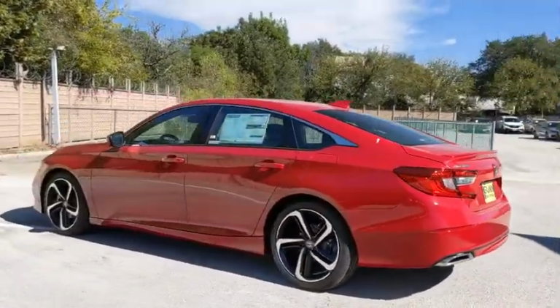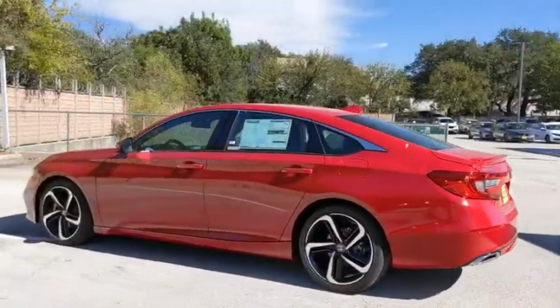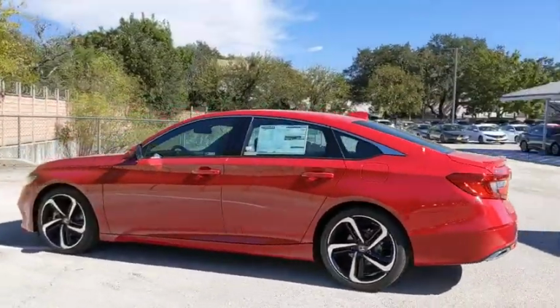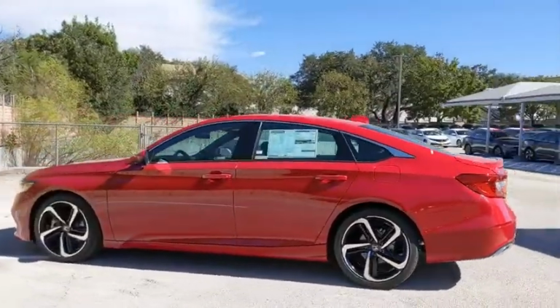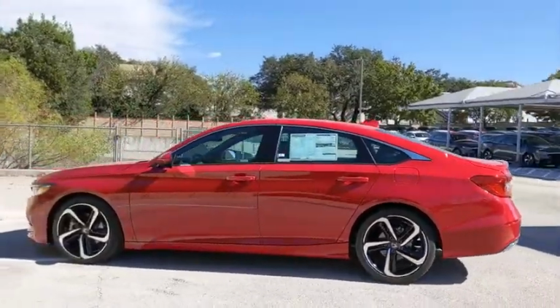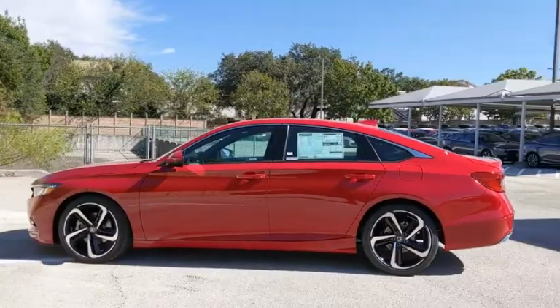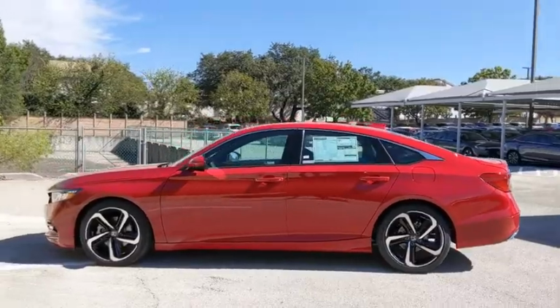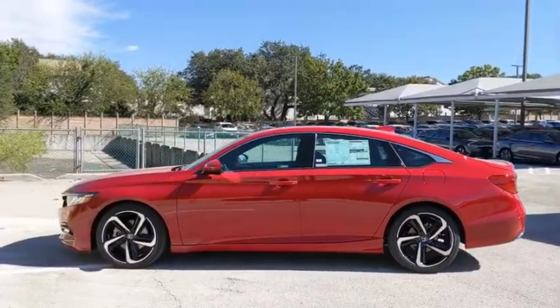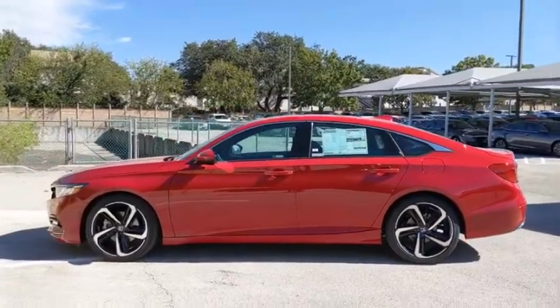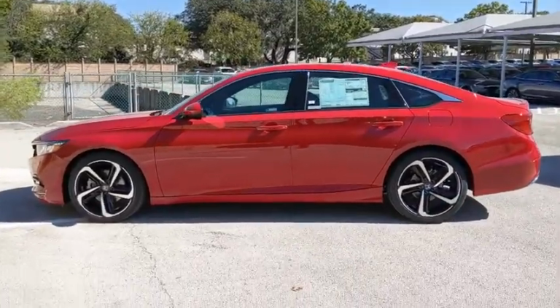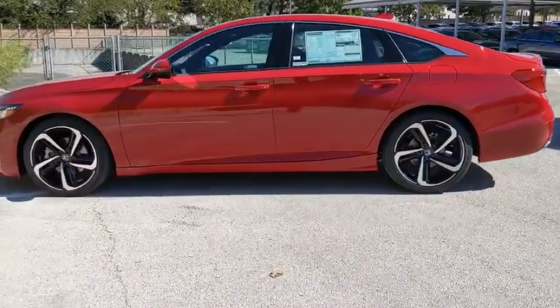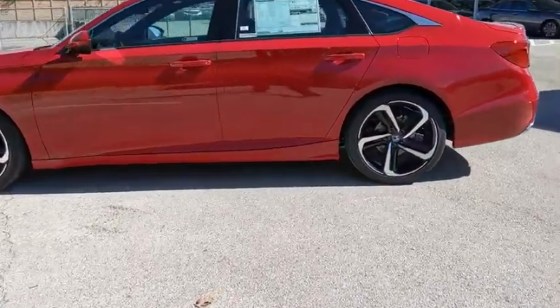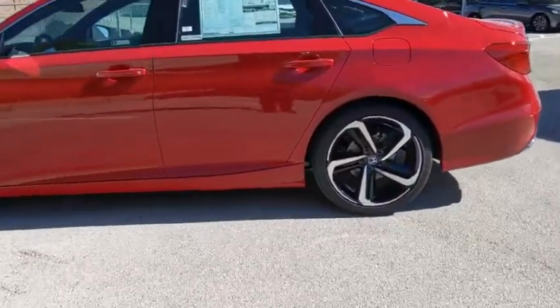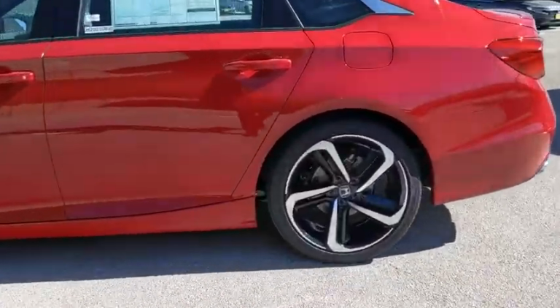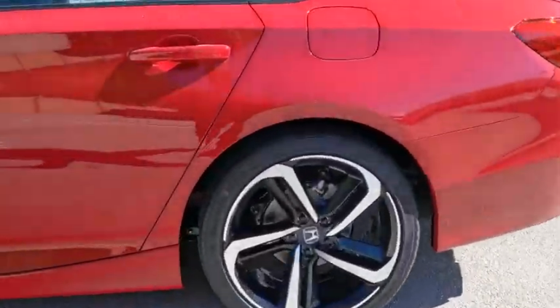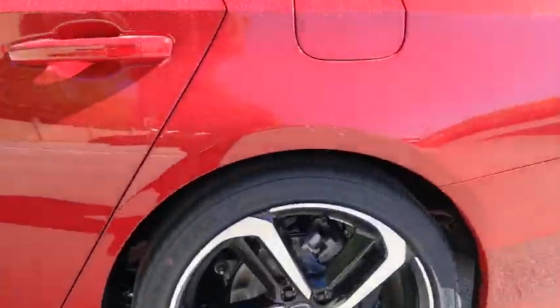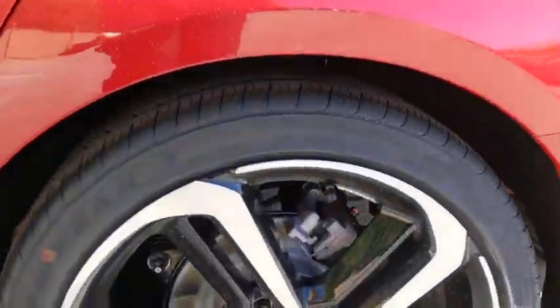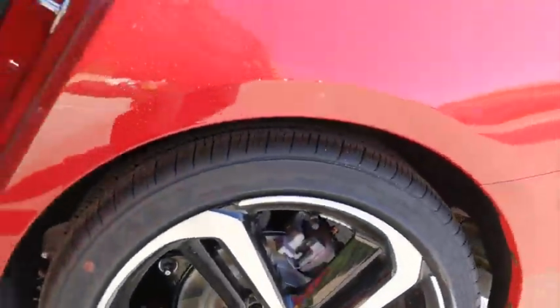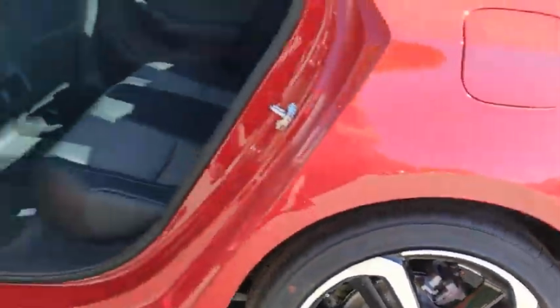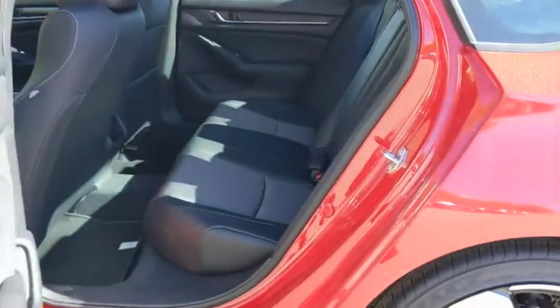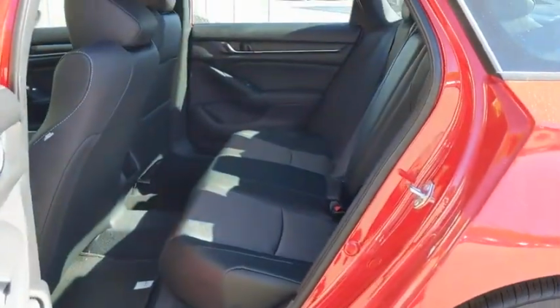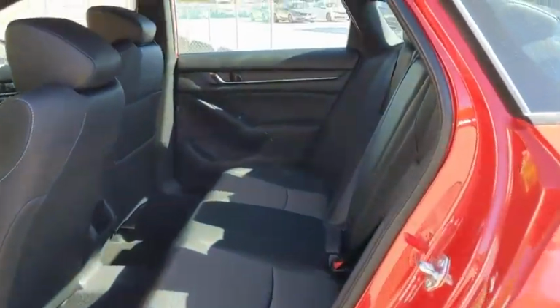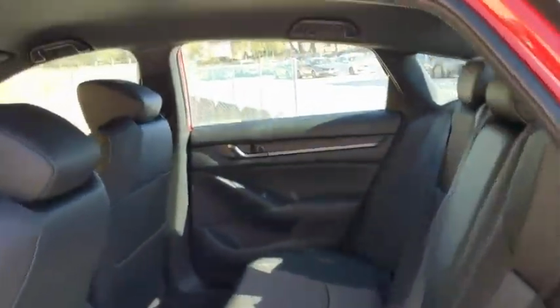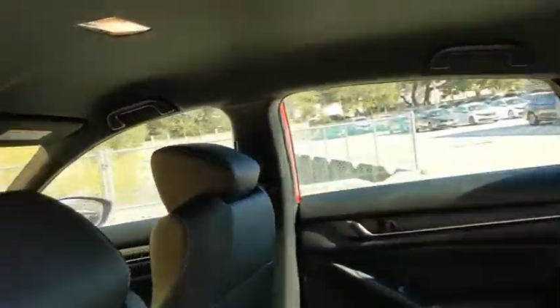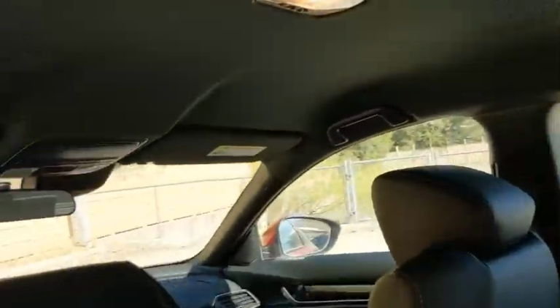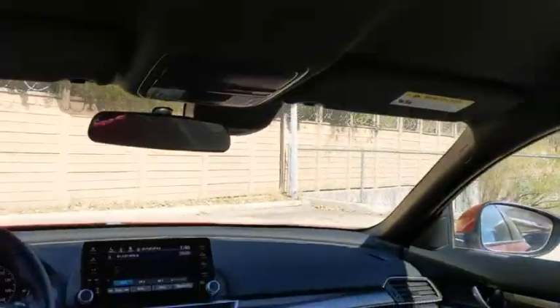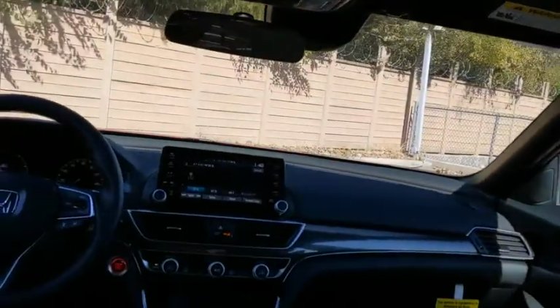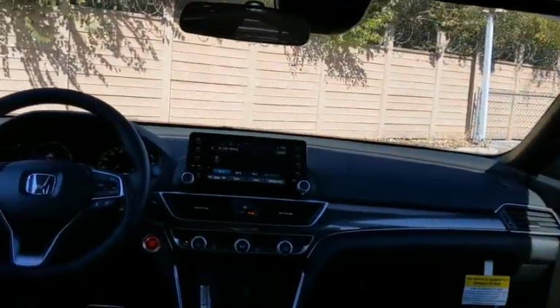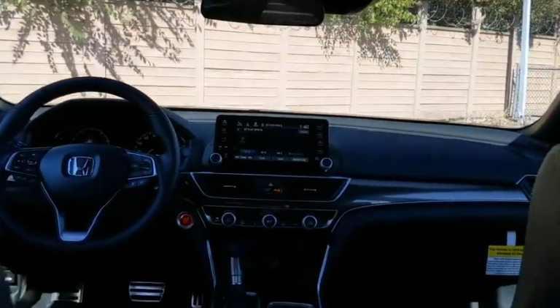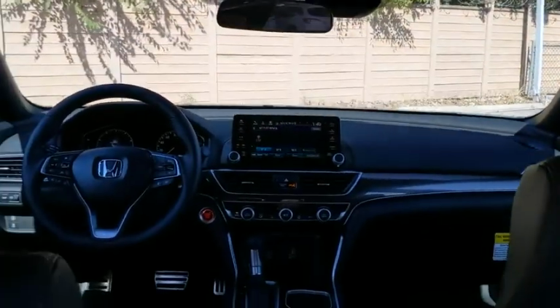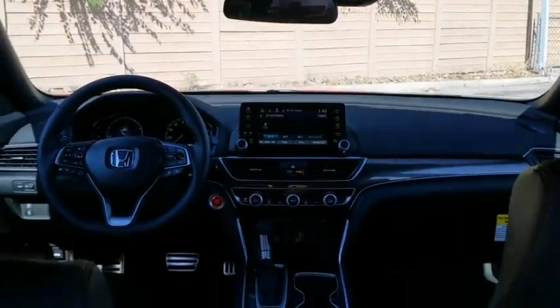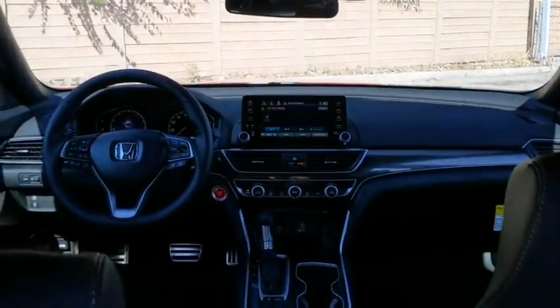Backup camera, traction control, anti-lock braking system, keyless entry, stability control, lane departure warning, steering wheel audio controls, leather-wrapped steering wheel, Bluetooth, adjustable steering wheel.